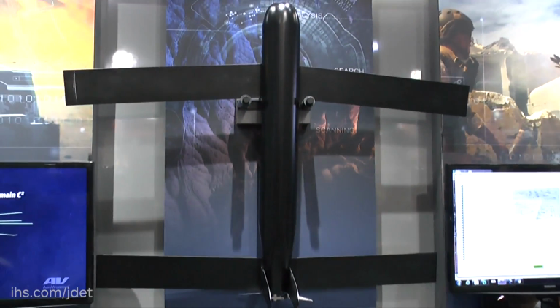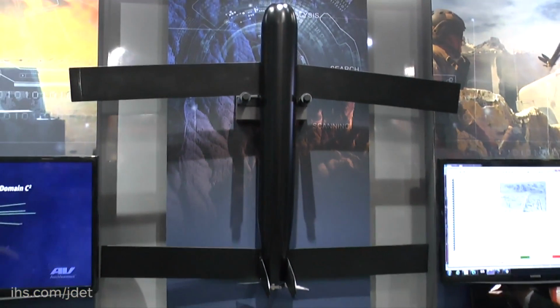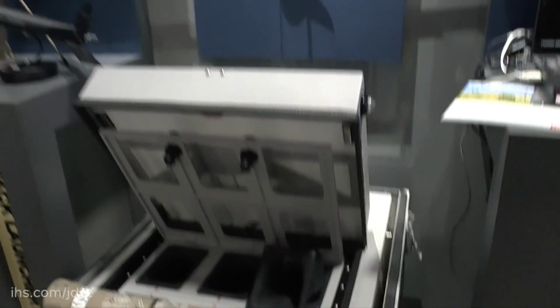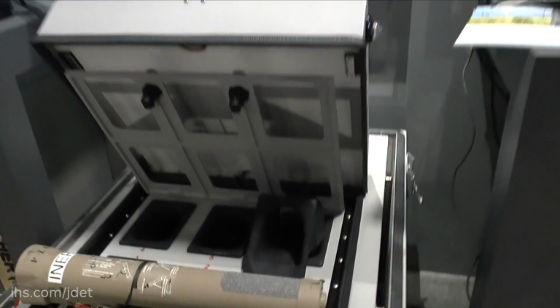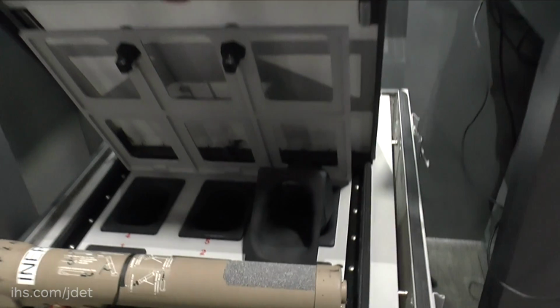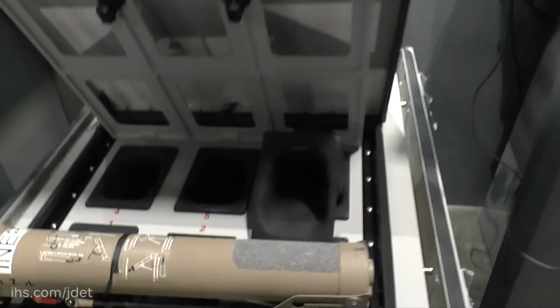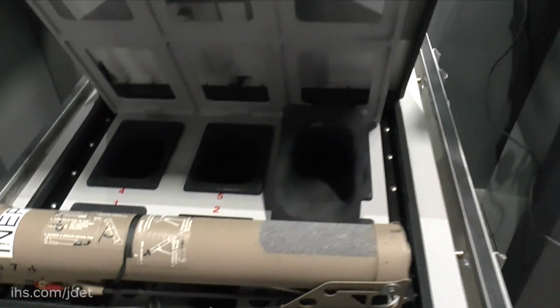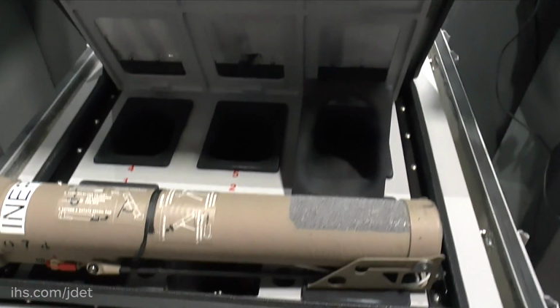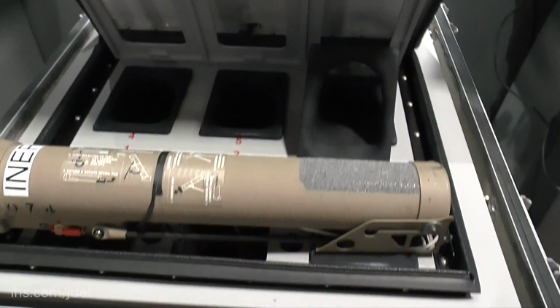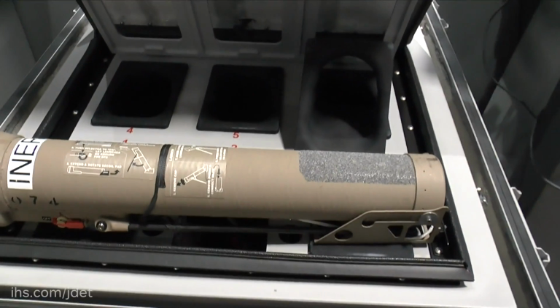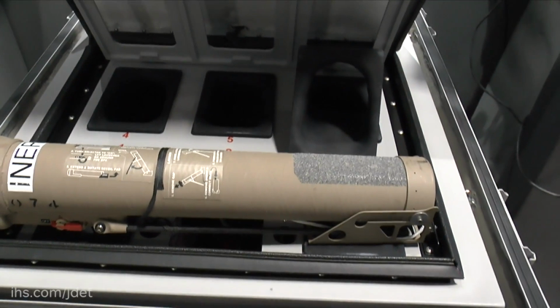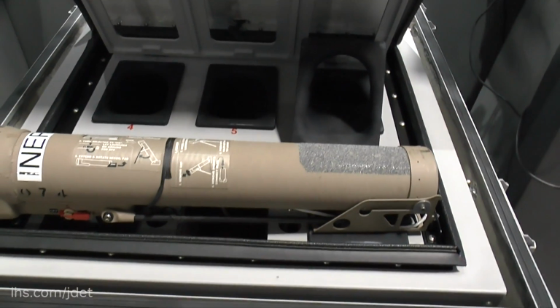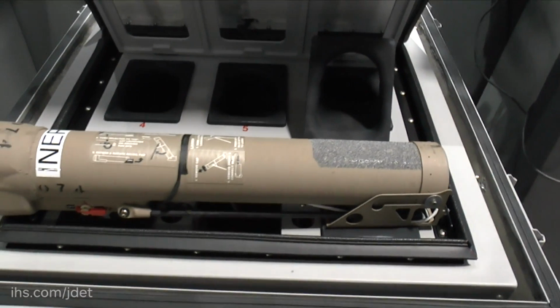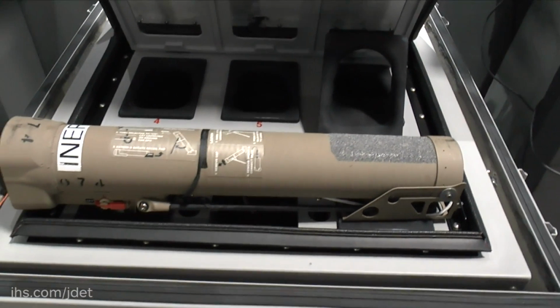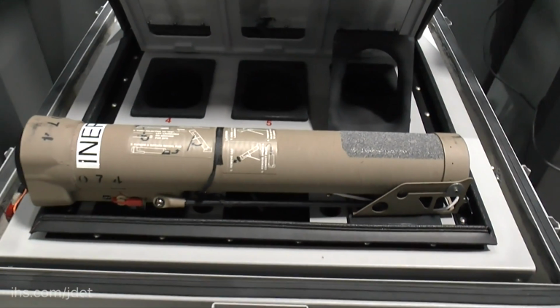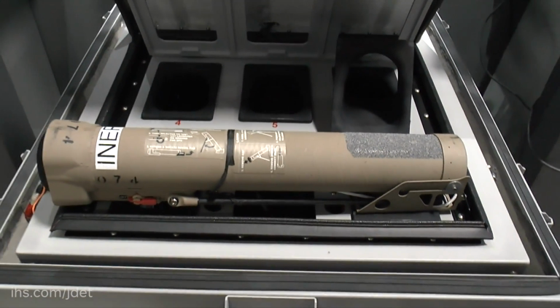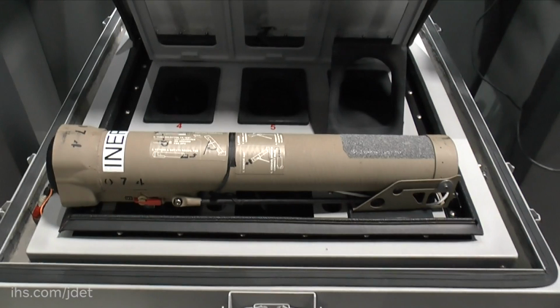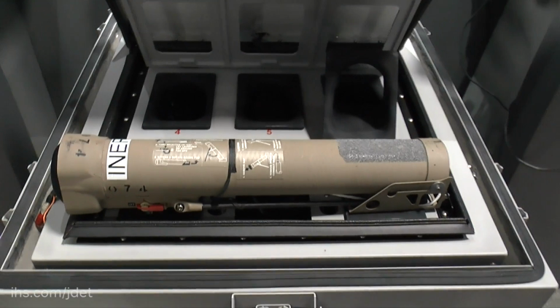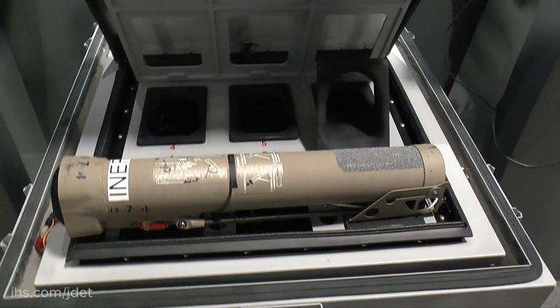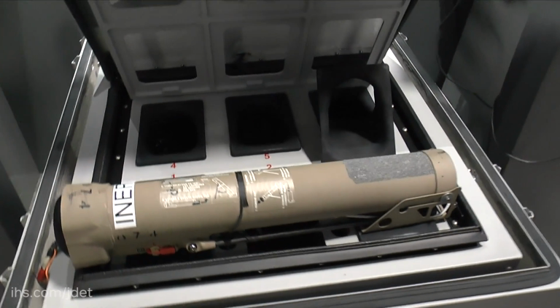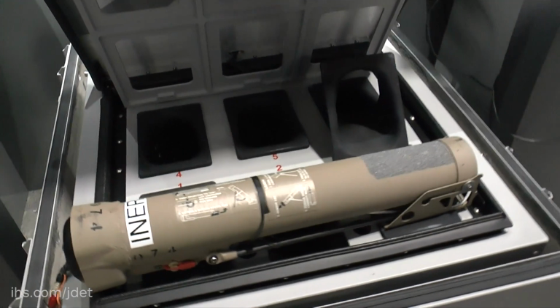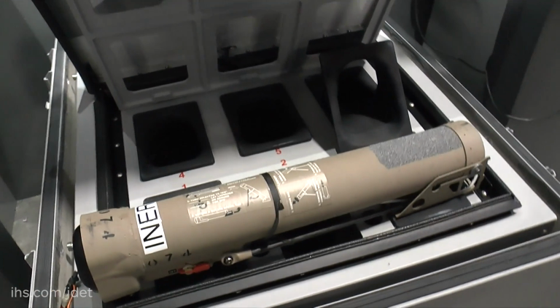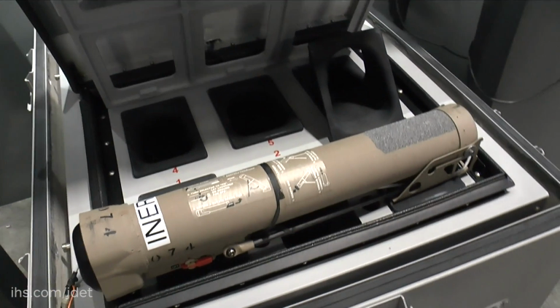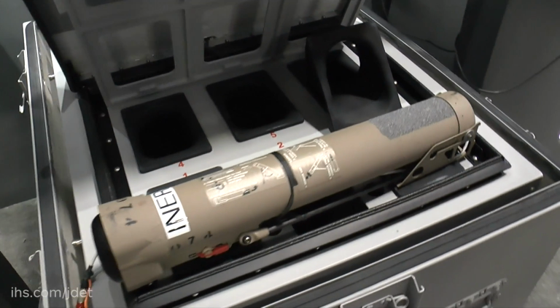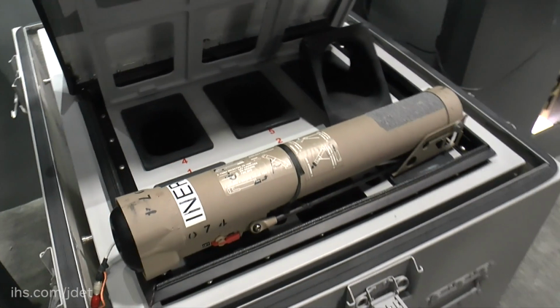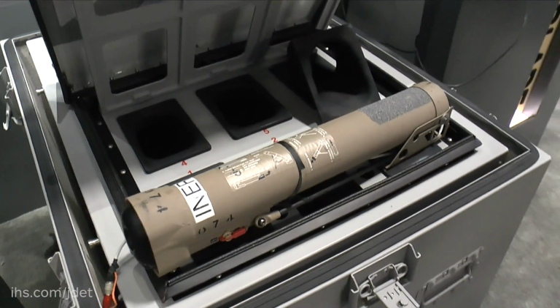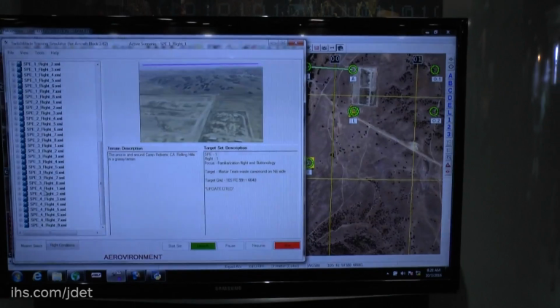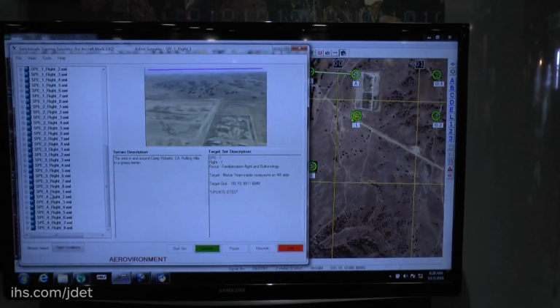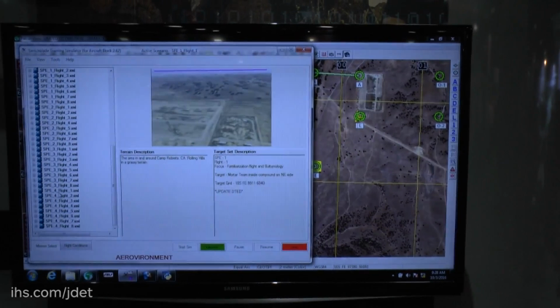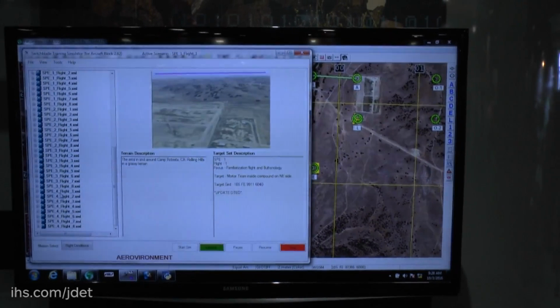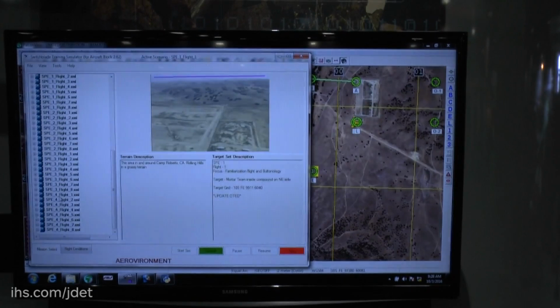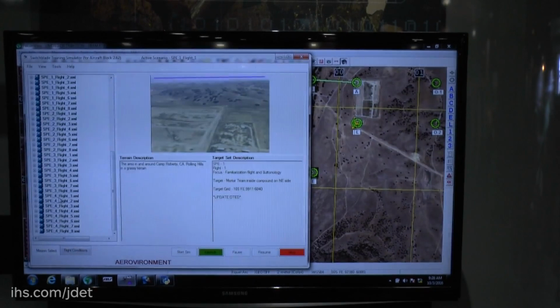One of the other things that we're highlighting is our multipack launcher. We'll be coming out with that tomorrow with a press release. With the multipack launcher, we can actually launch multiple Switchblades in the air at the same time, and that provides a lot of capability for the warfighter.